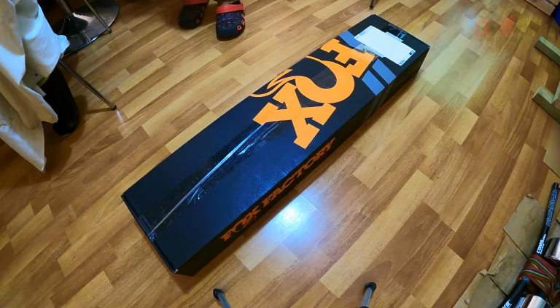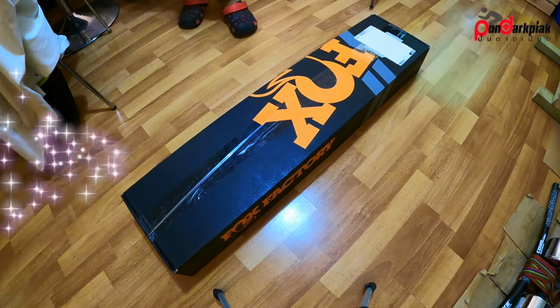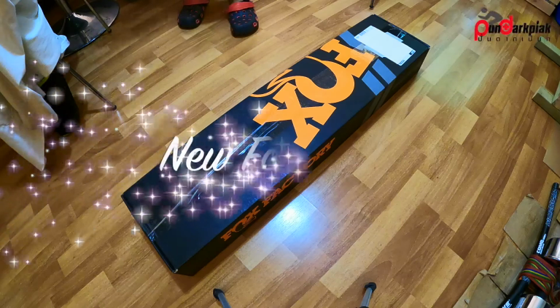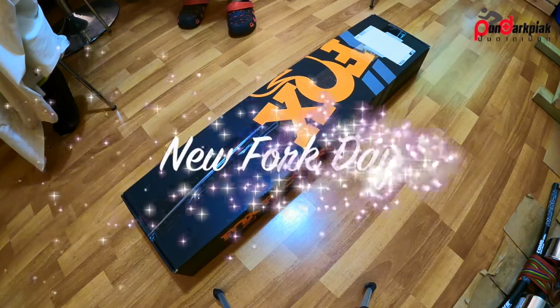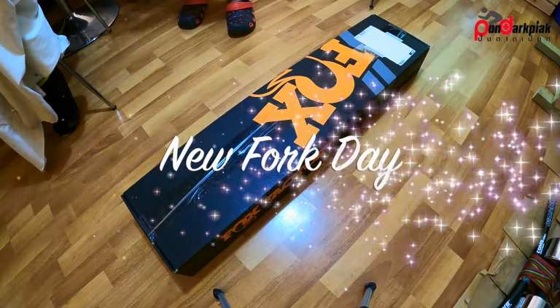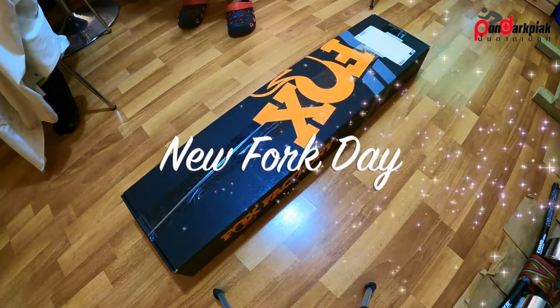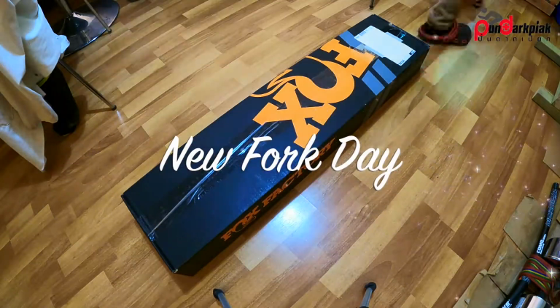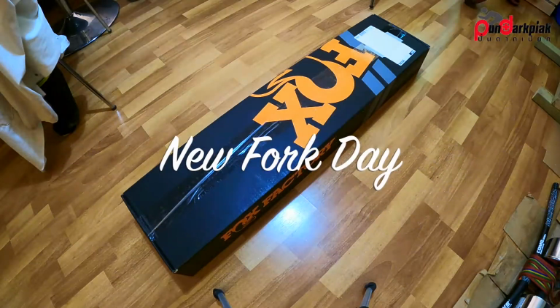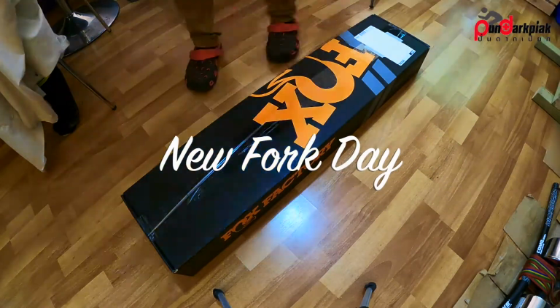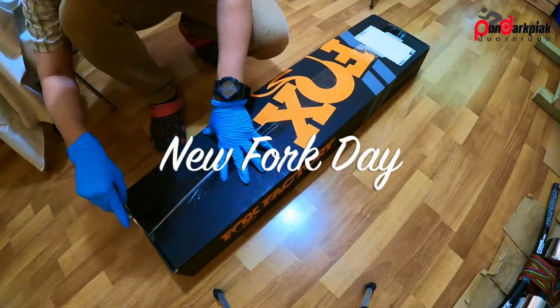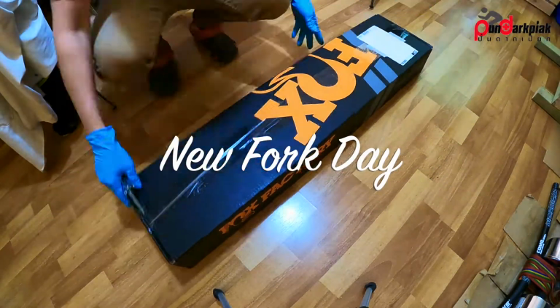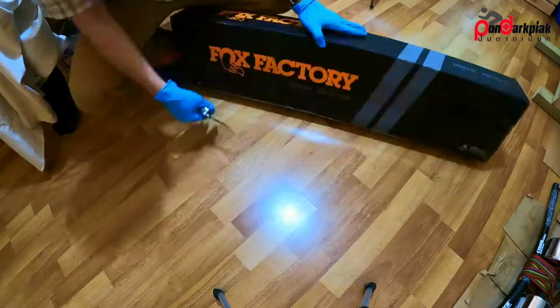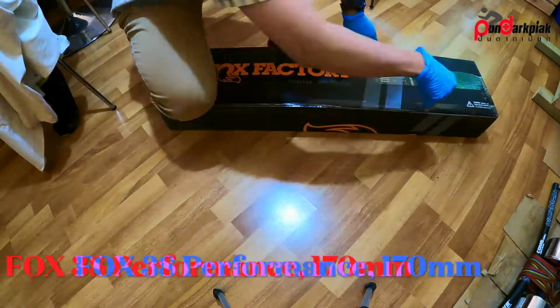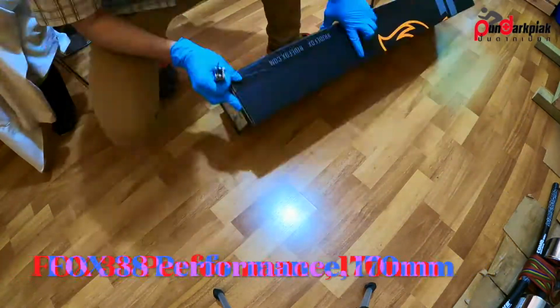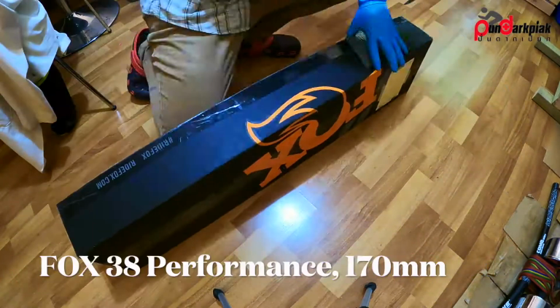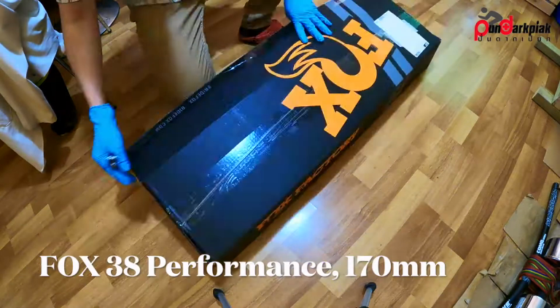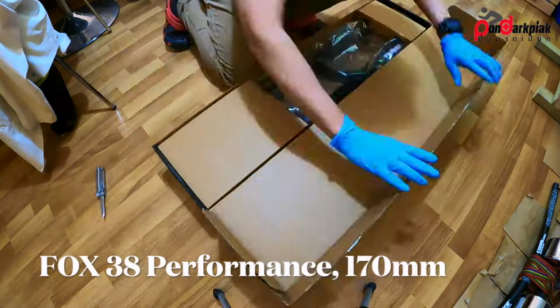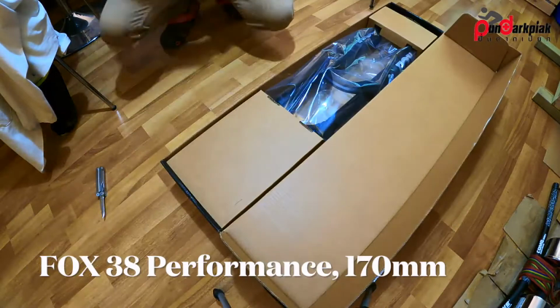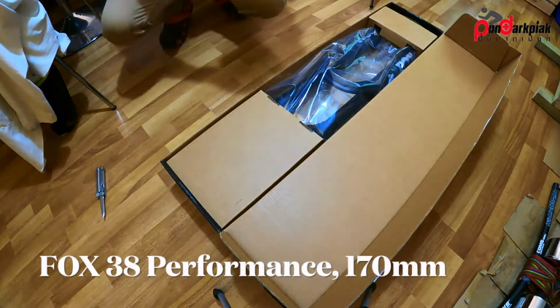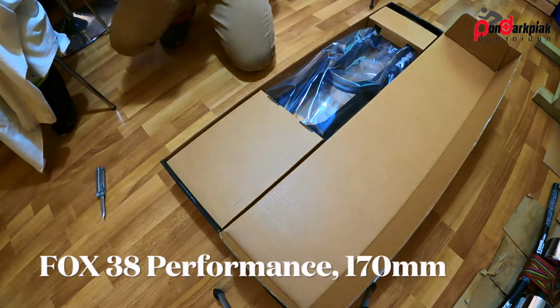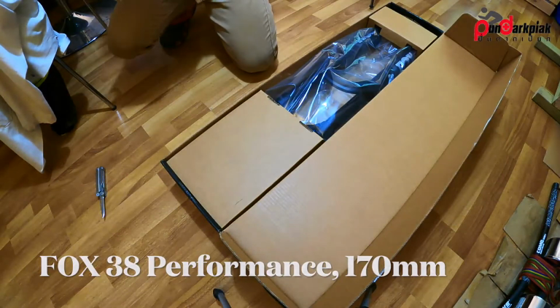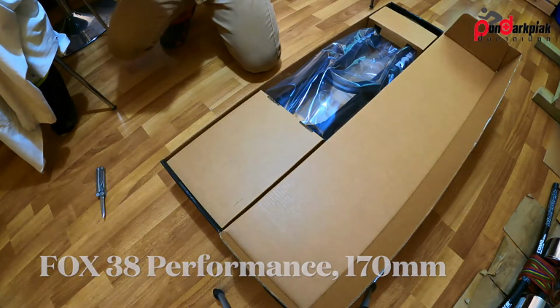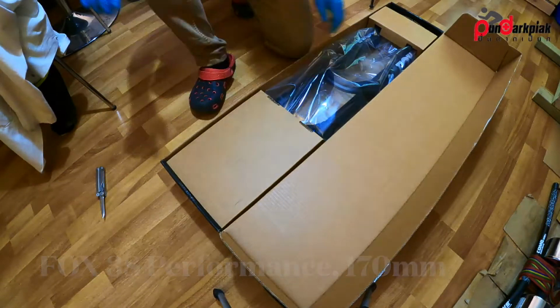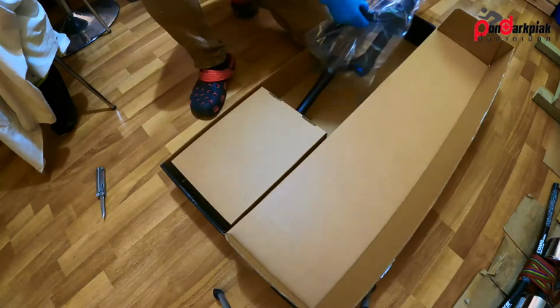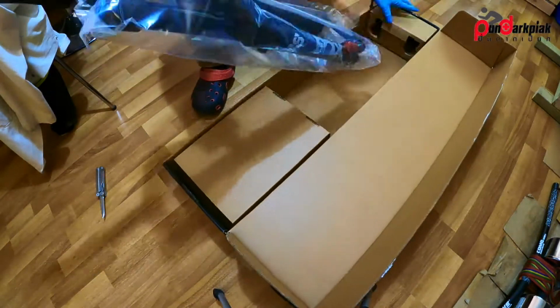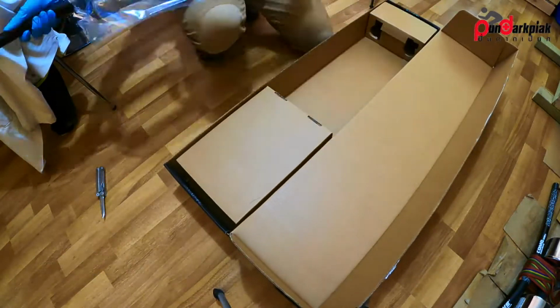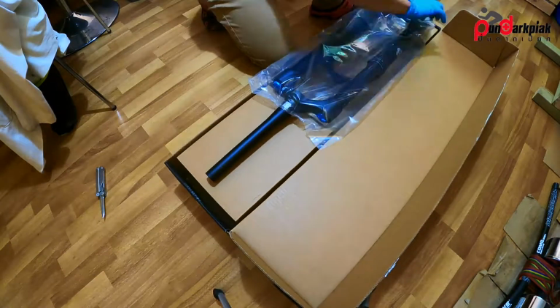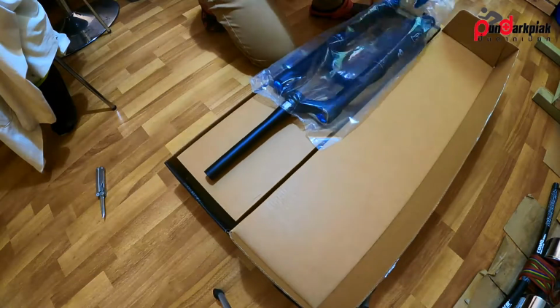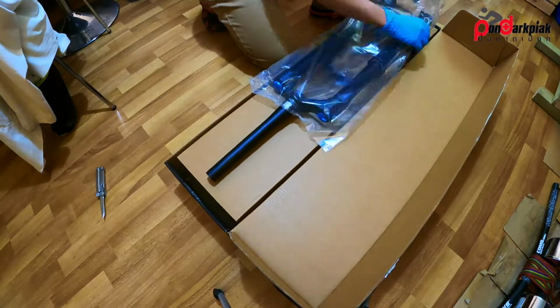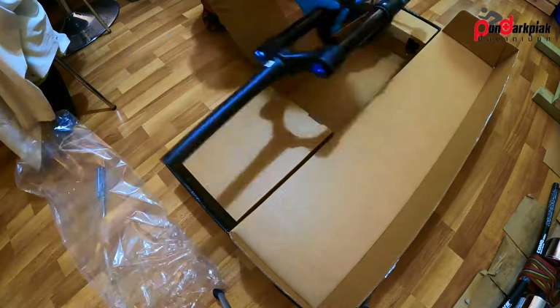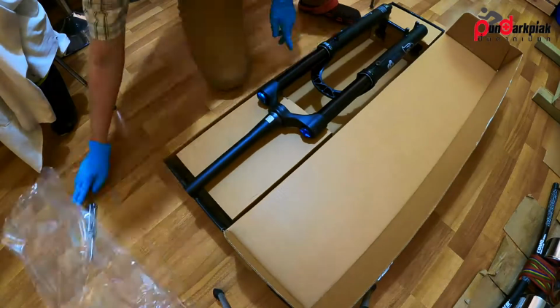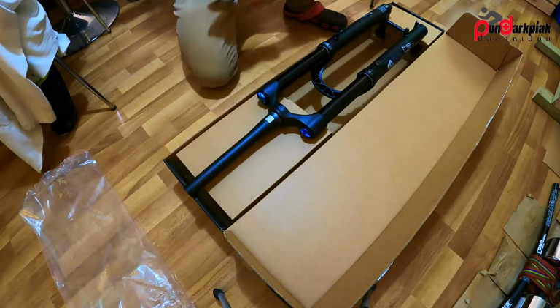Hi guys, it's me SAC PDP Cycling. Today I got the Fox 38 unboxing. It's a performance model. I got it from Chain Reaction Cycles for 24% off.